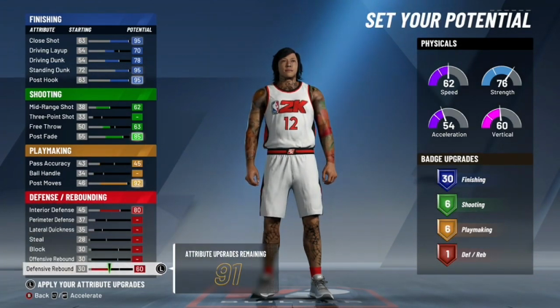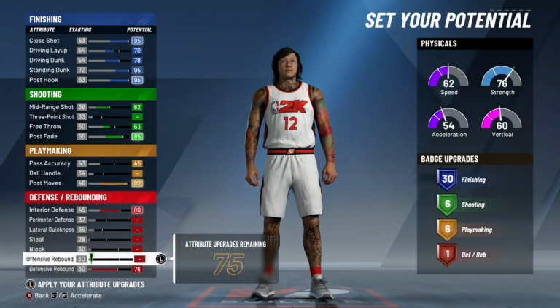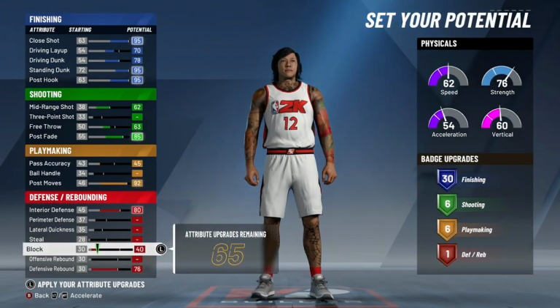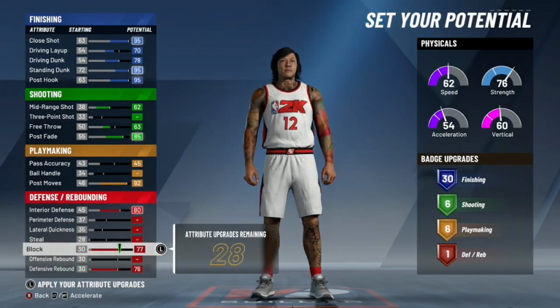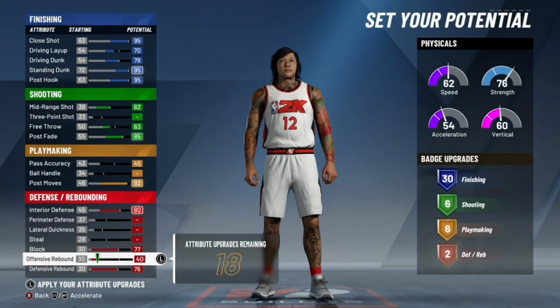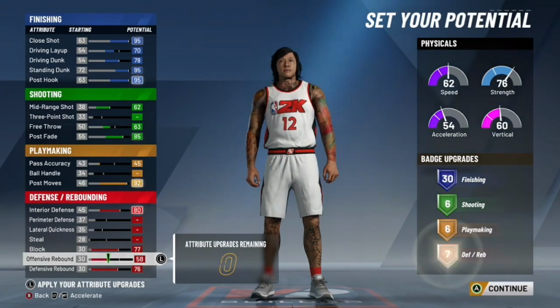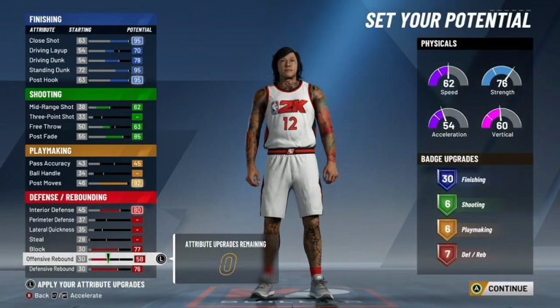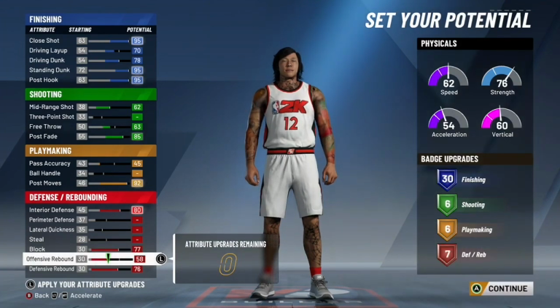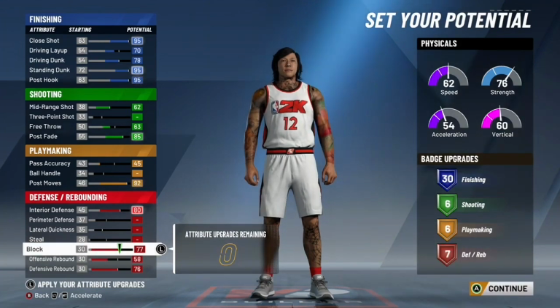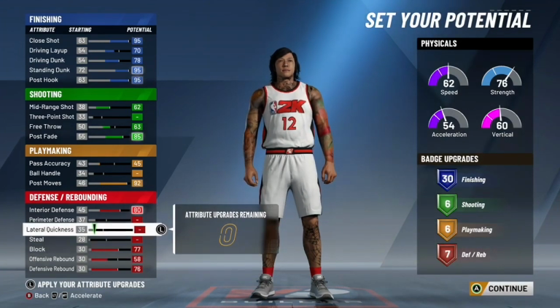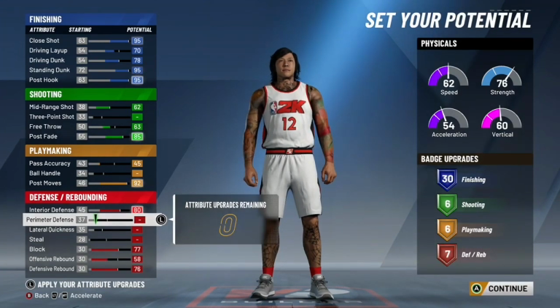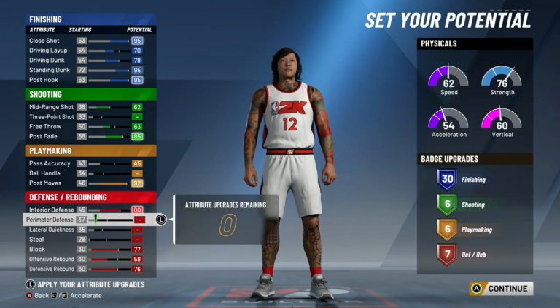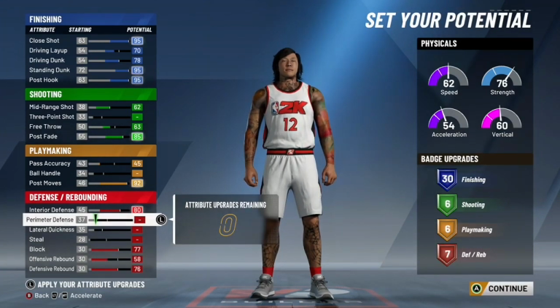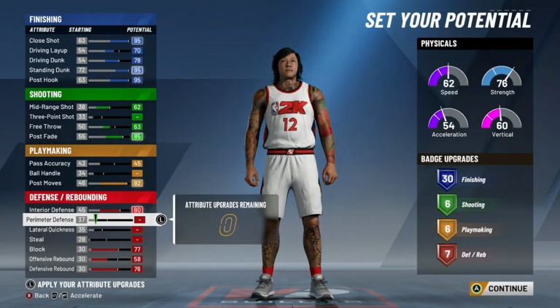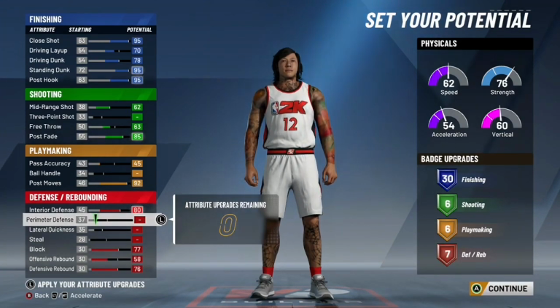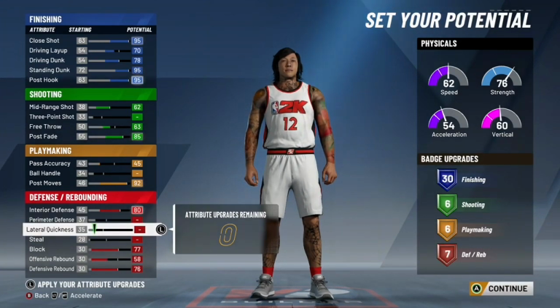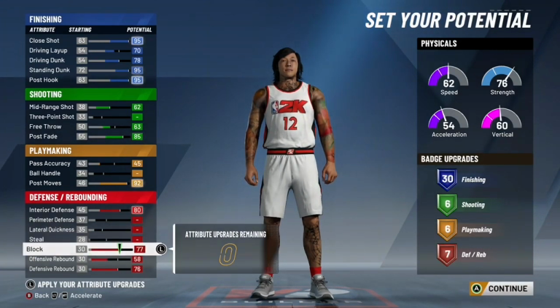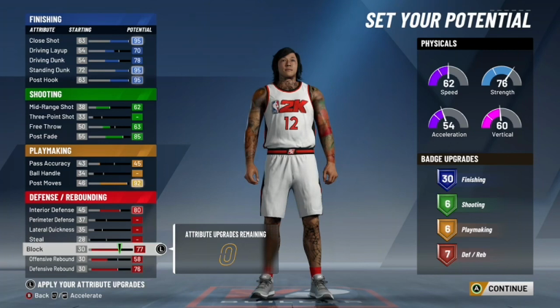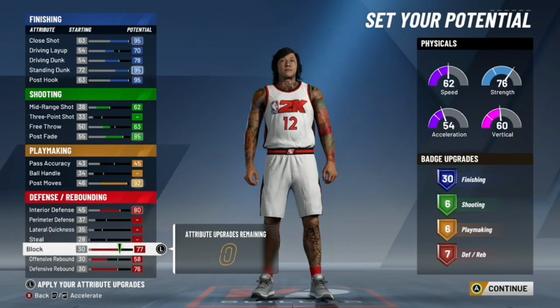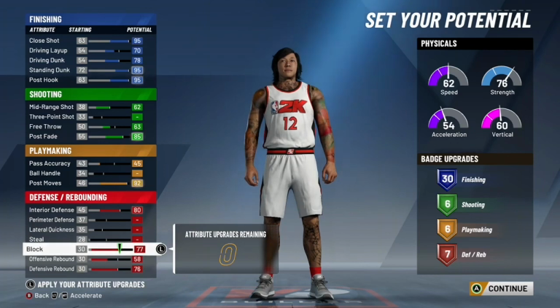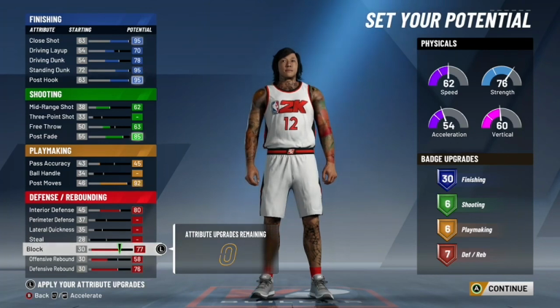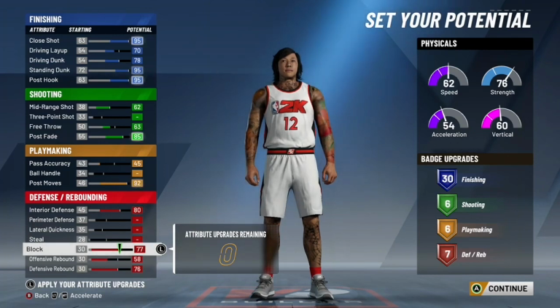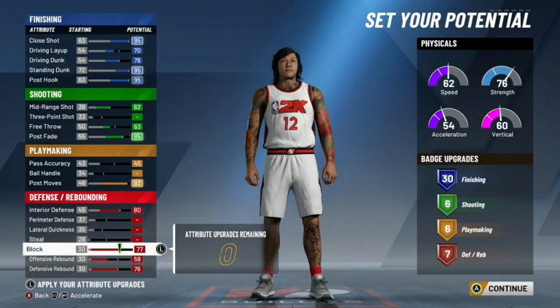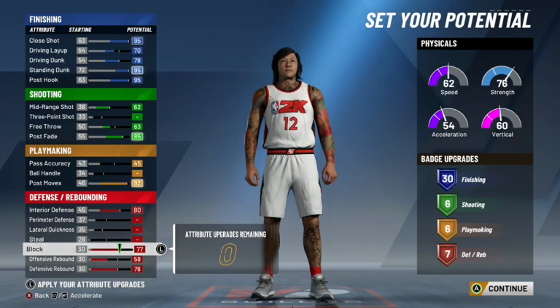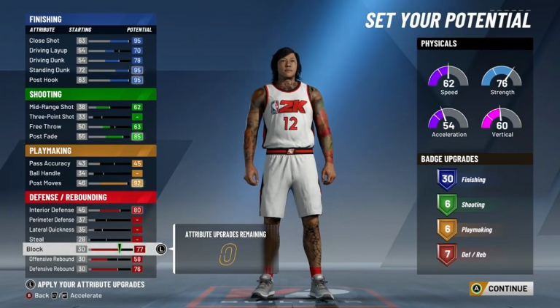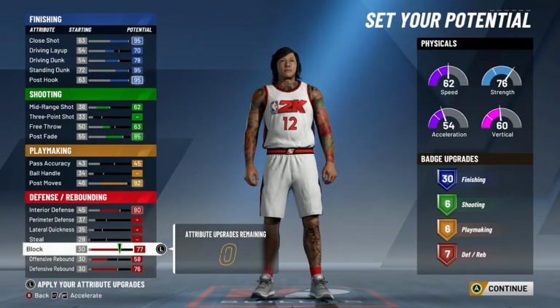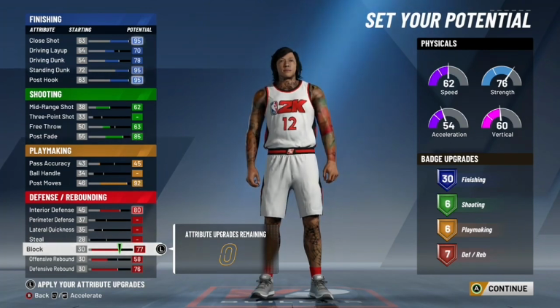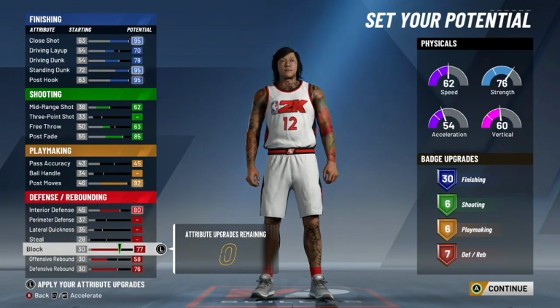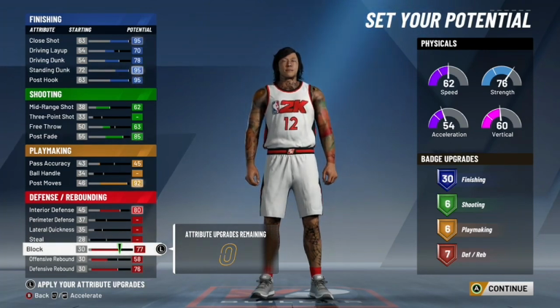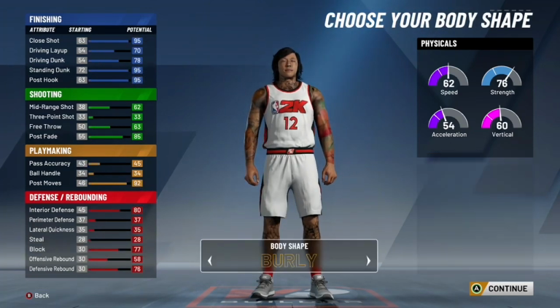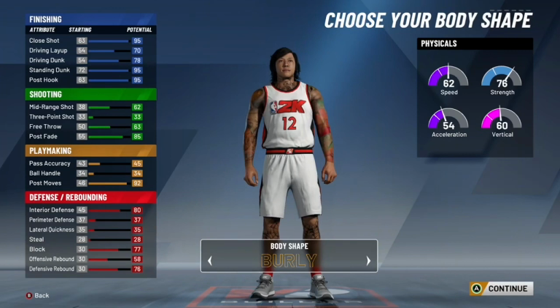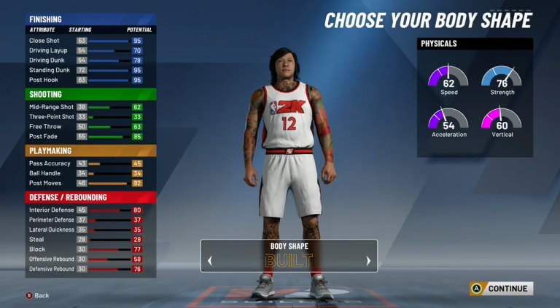Interior defense maxed out, defensive rebound, block, and put your offensive rebound as high as you can. That's what we built: 30 finishing, six shooting, six playmaking, and seven defense.